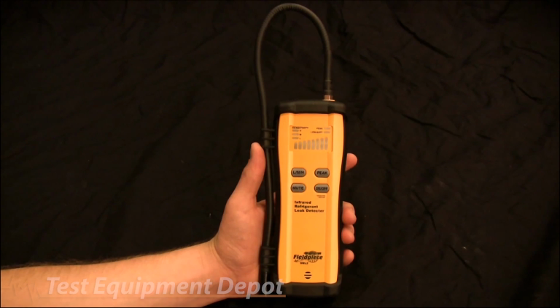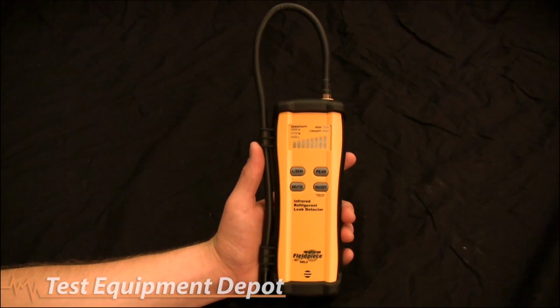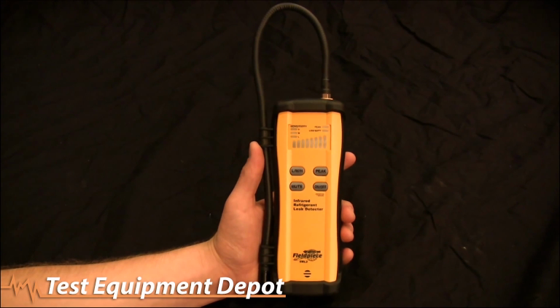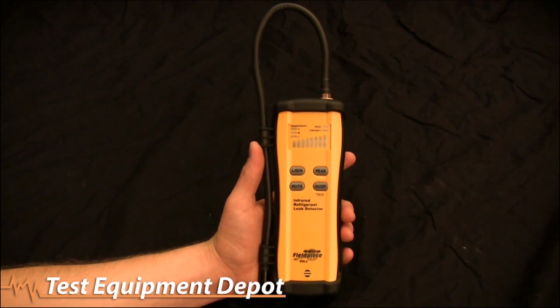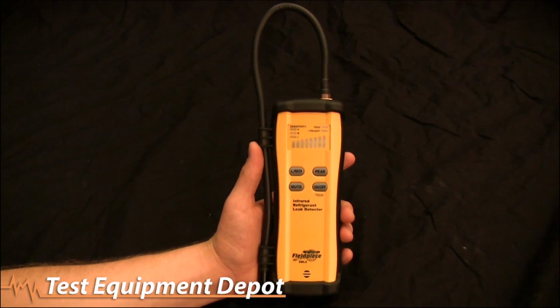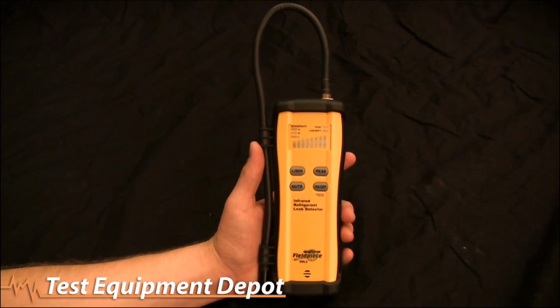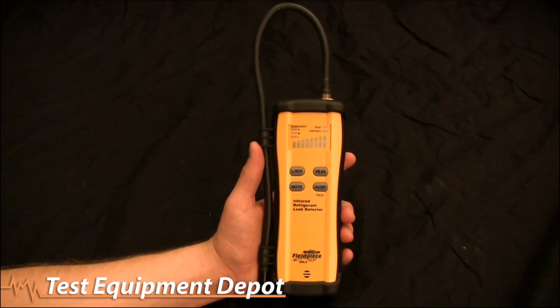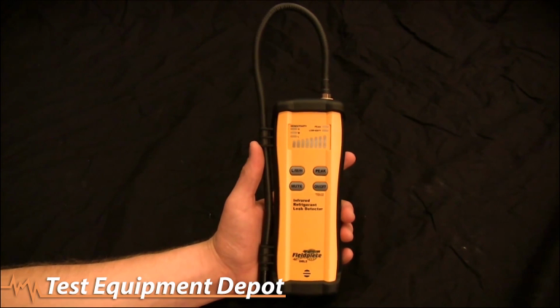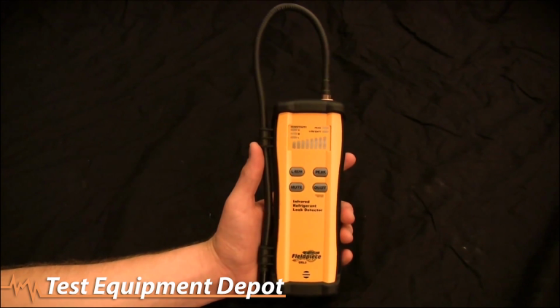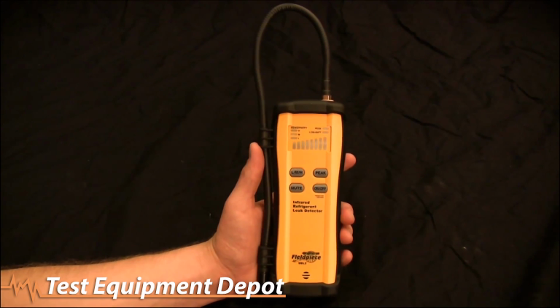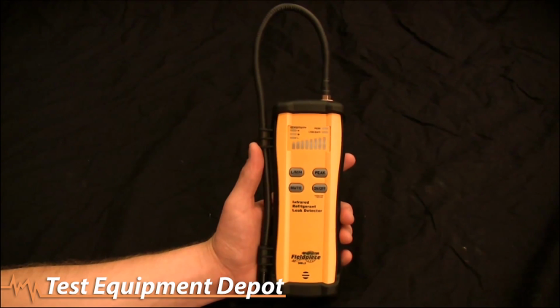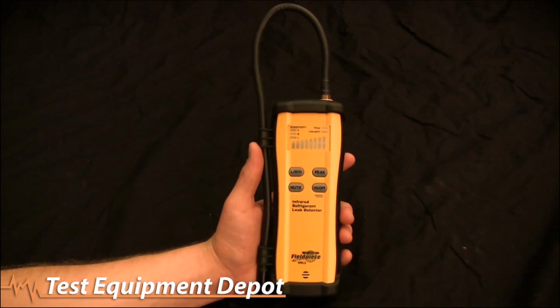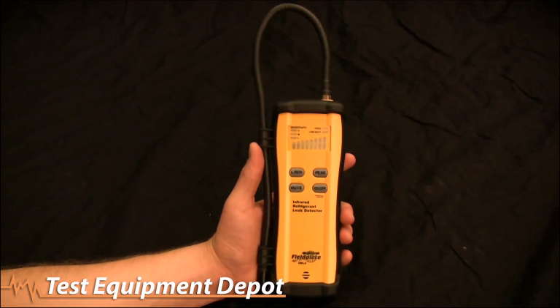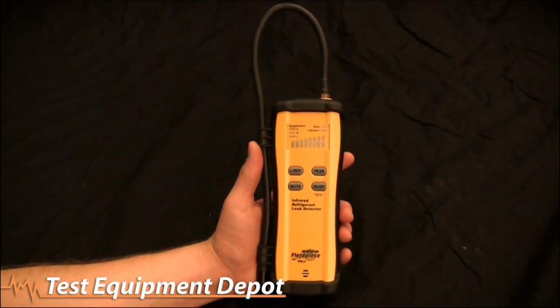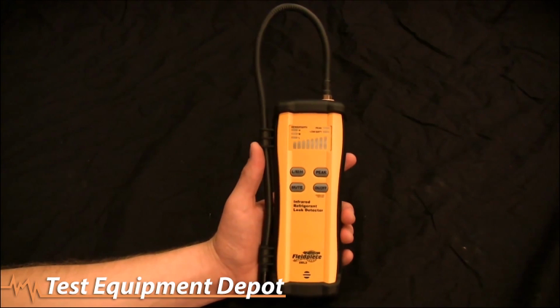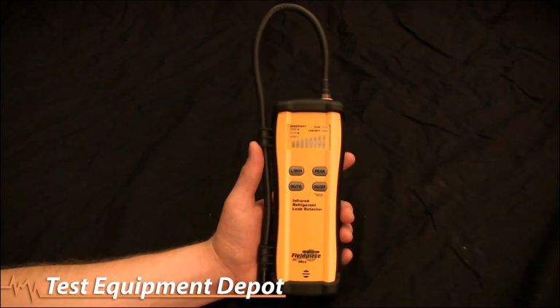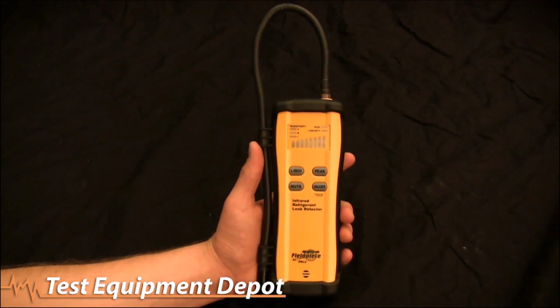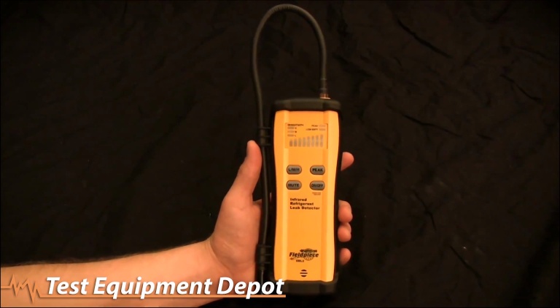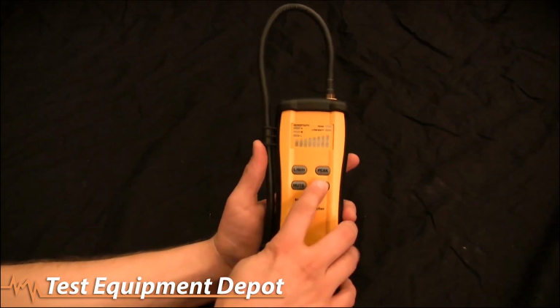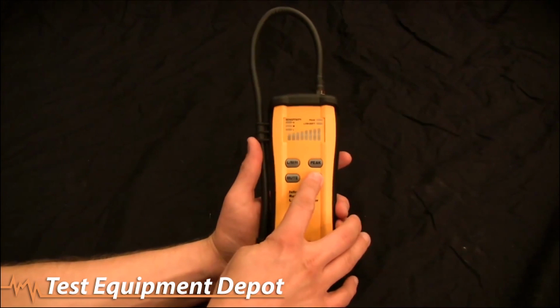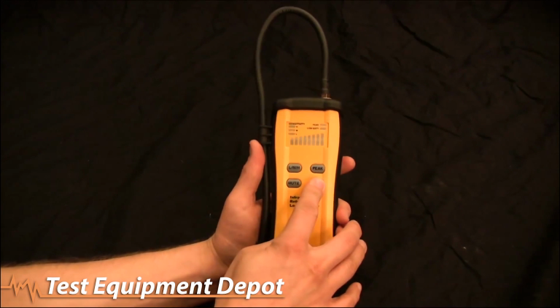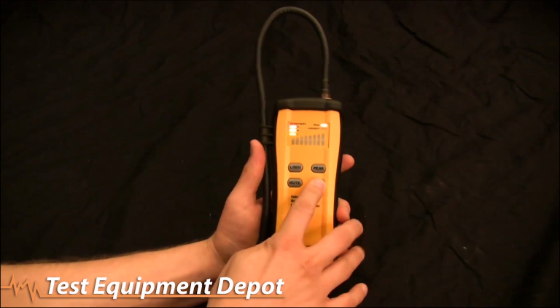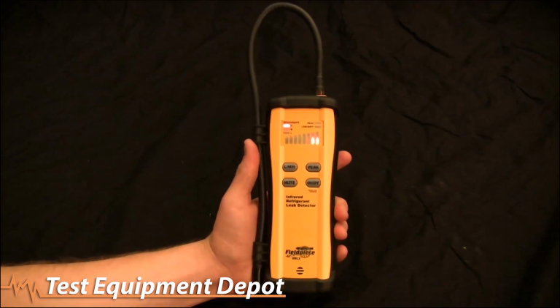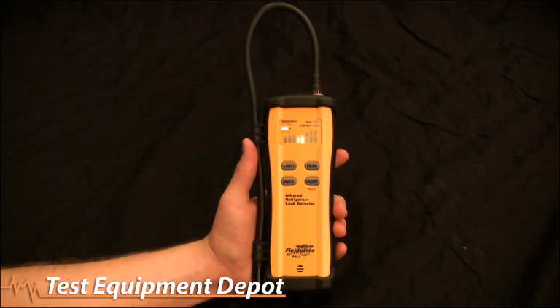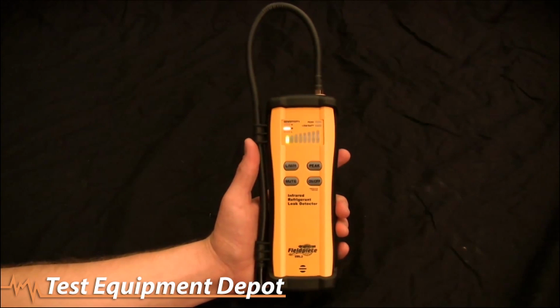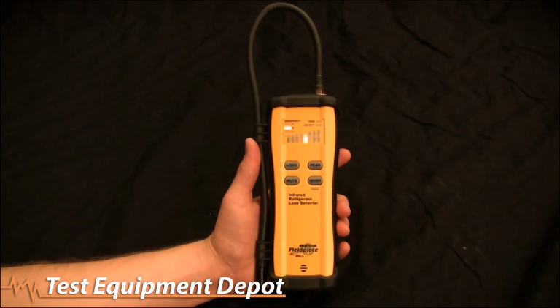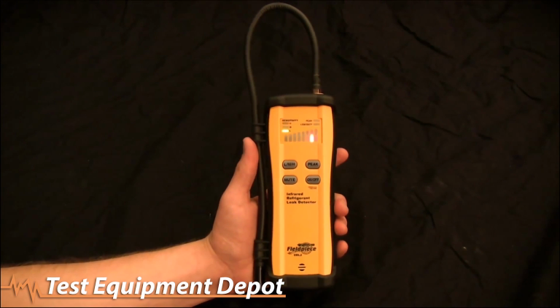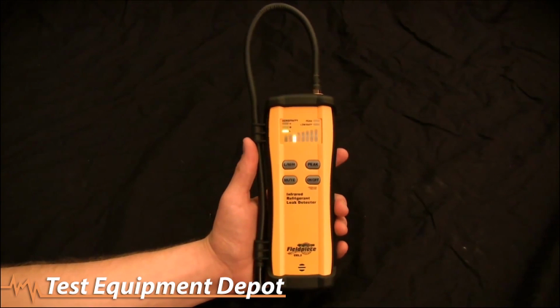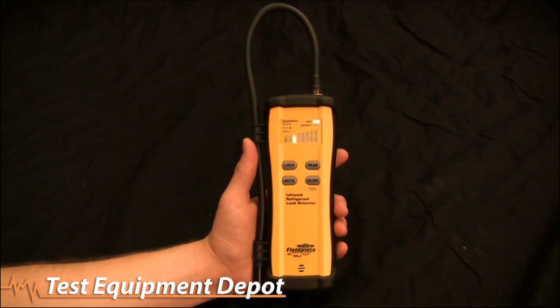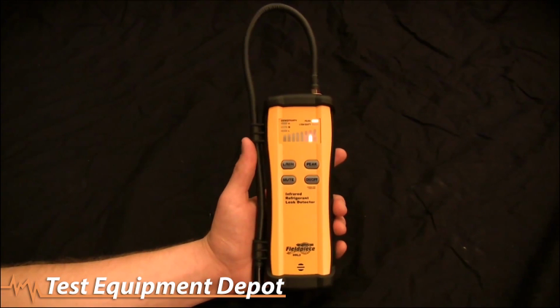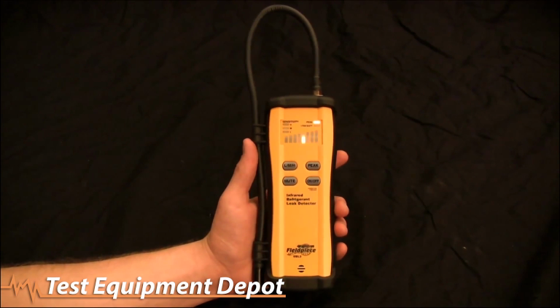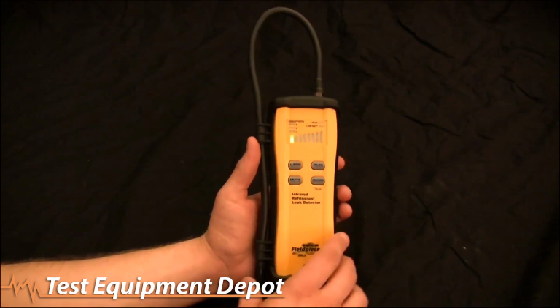Today I'm going to go over the Field Piece infrared refrigerant leak detector, the SRL2. I'm going to go ahead and turn it on — it takes about 30 seconds for it to warm up and stabilize.